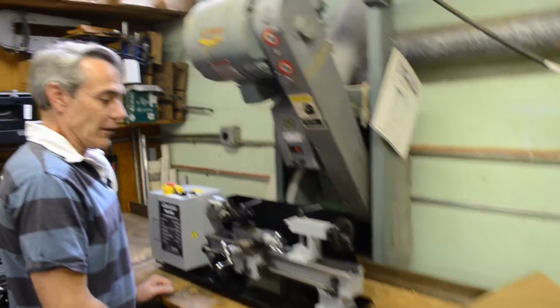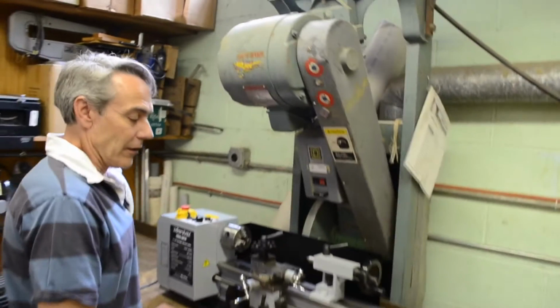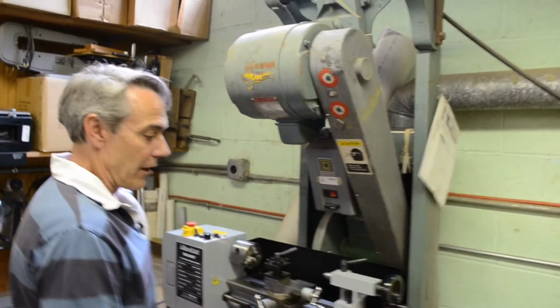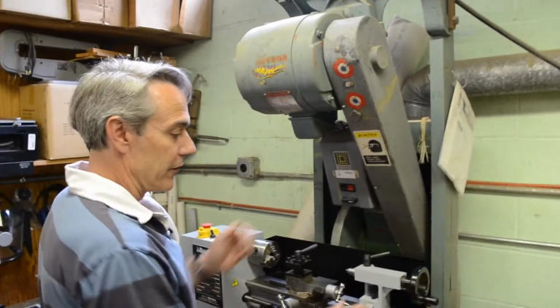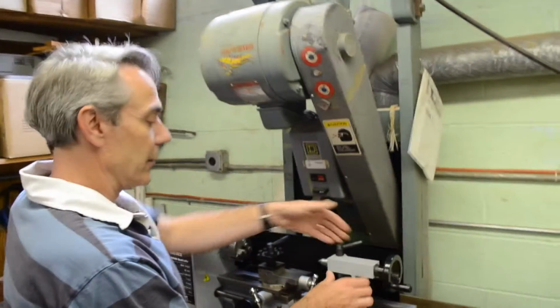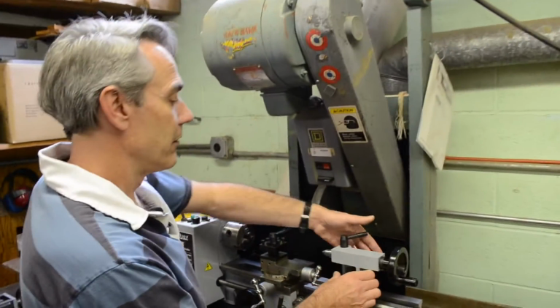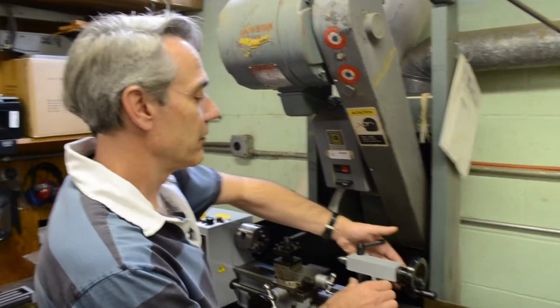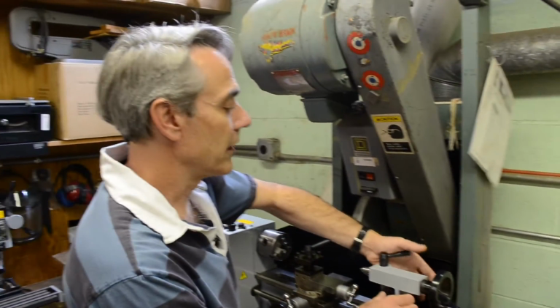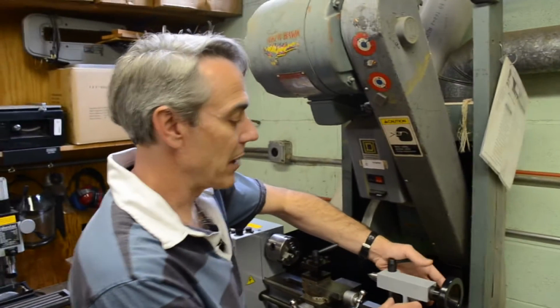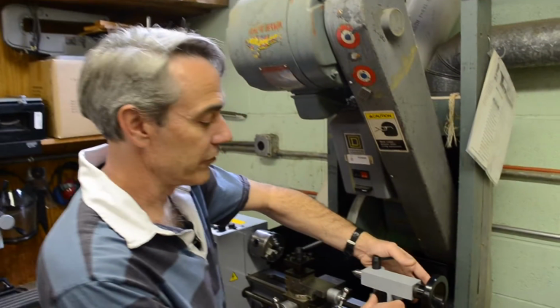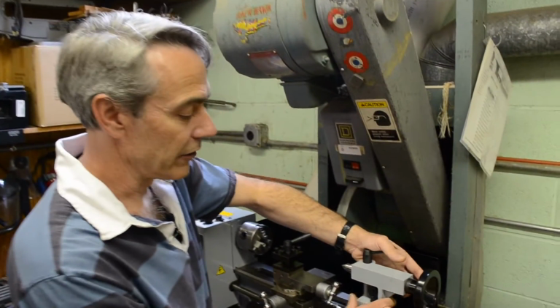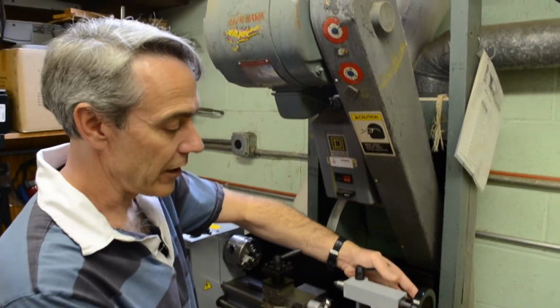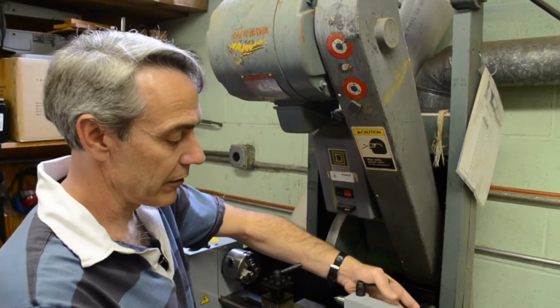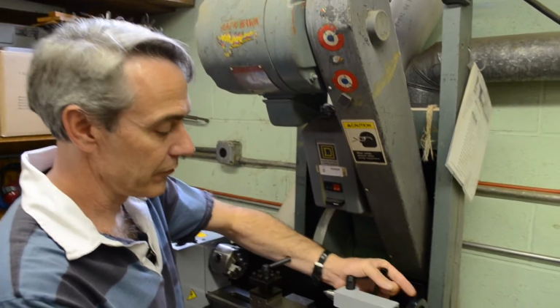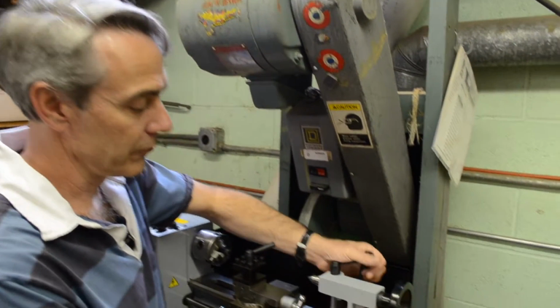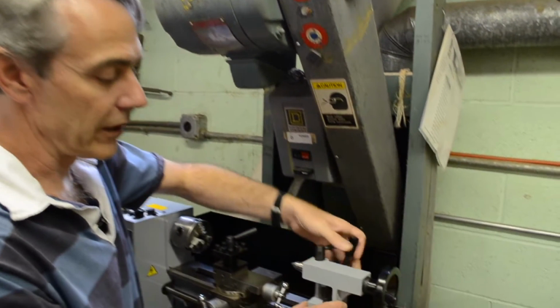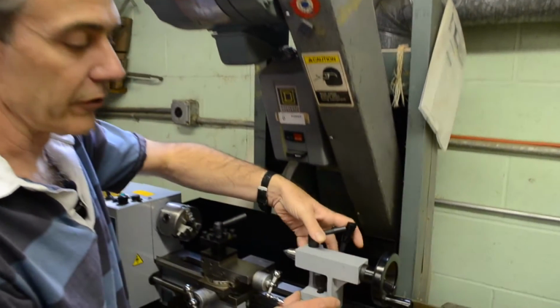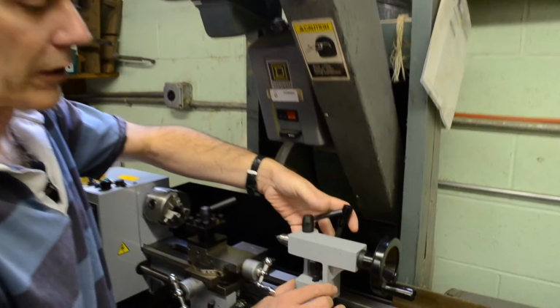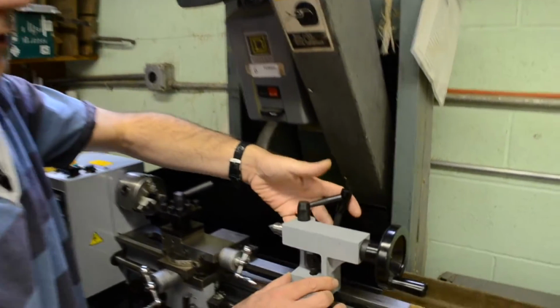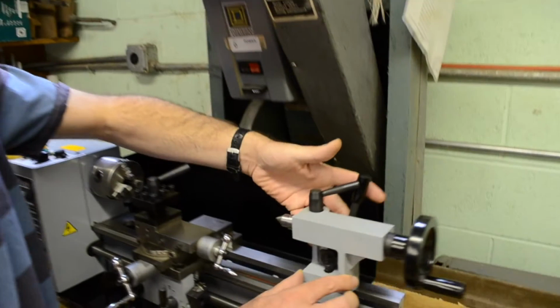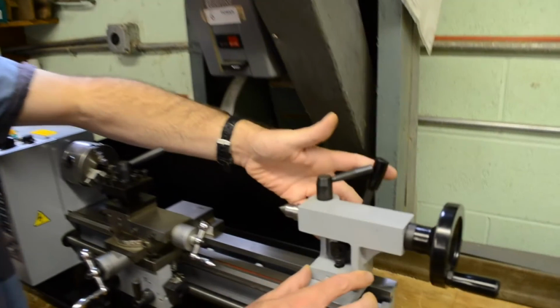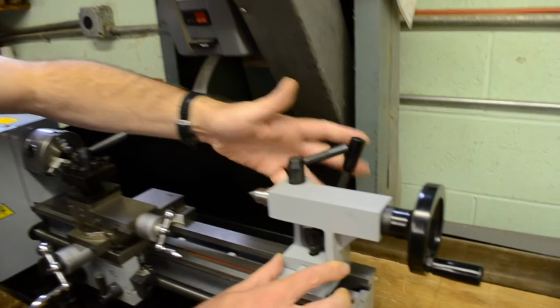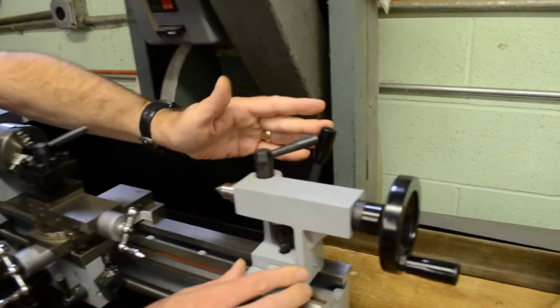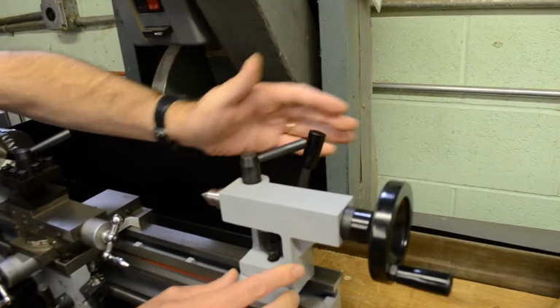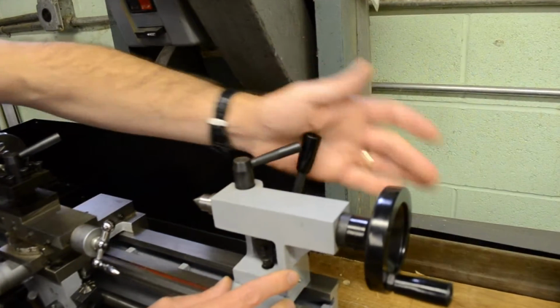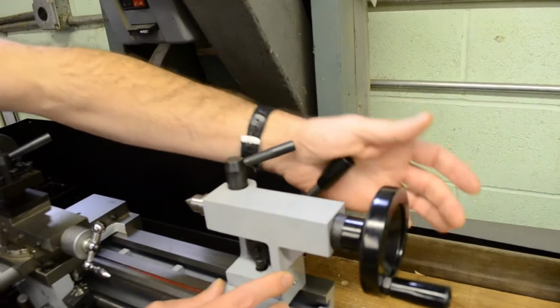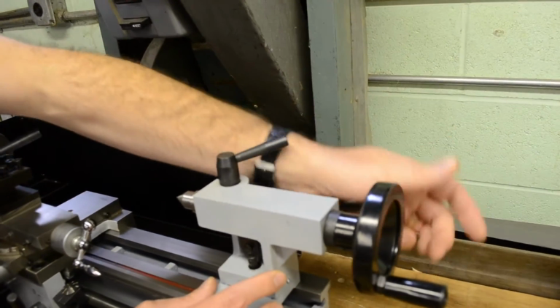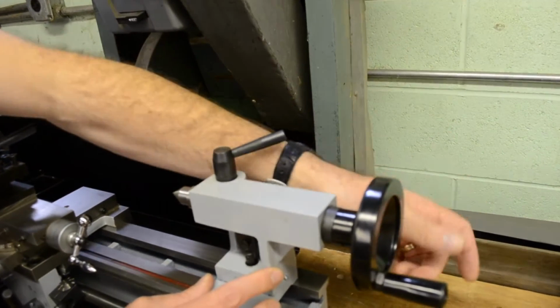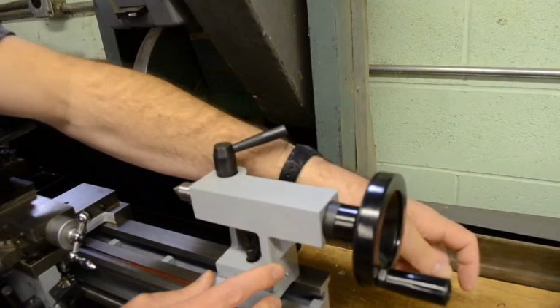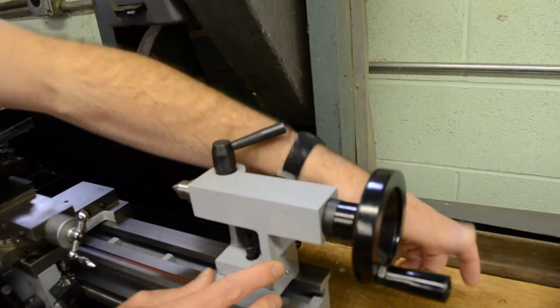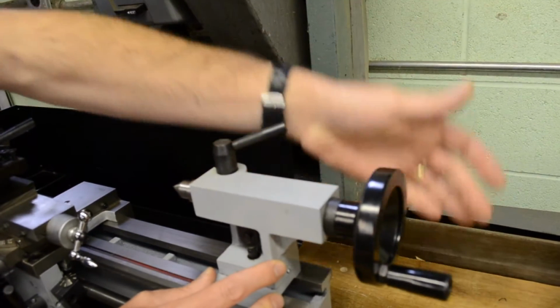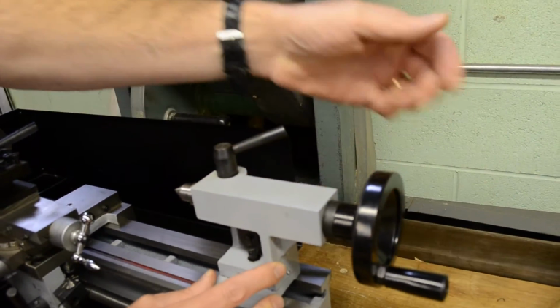It has the cam action tailstock, which allows you to quickly adjust the position of the tailstock and lock it down.